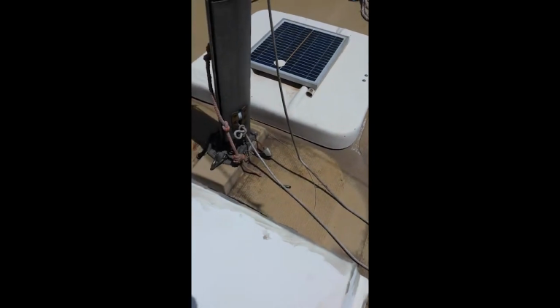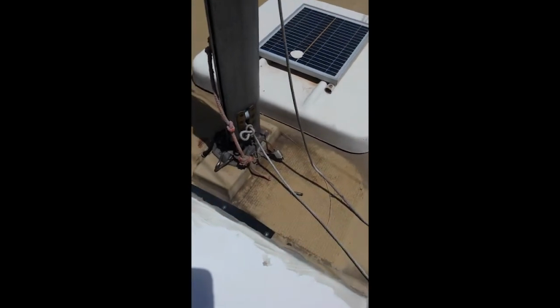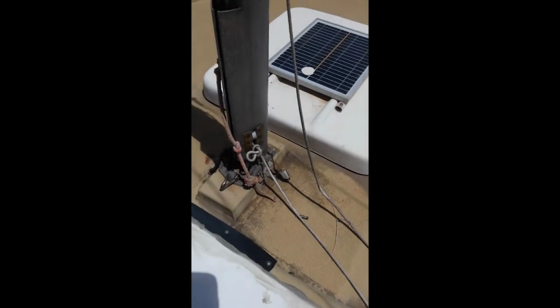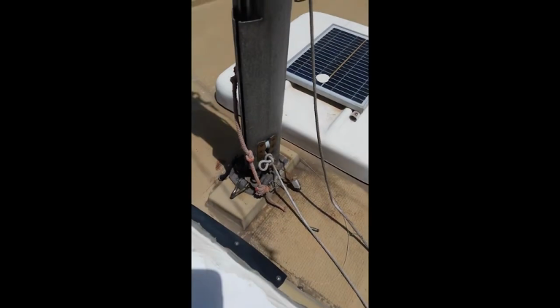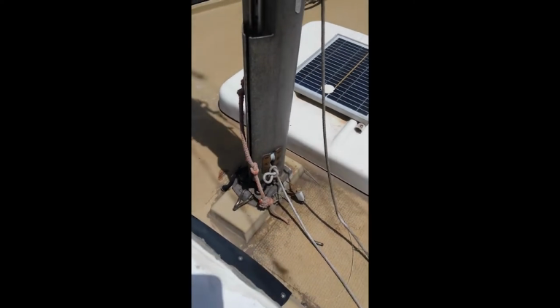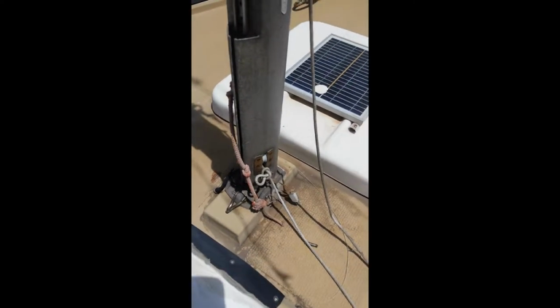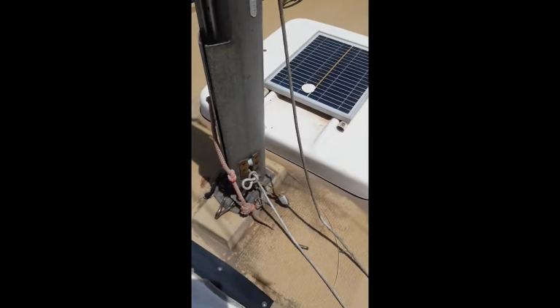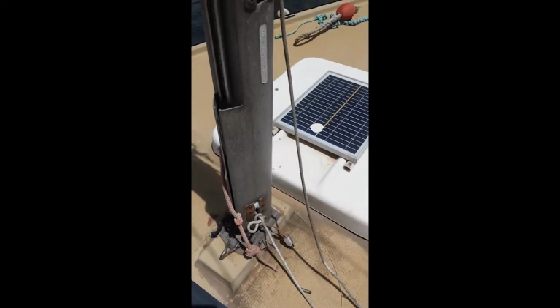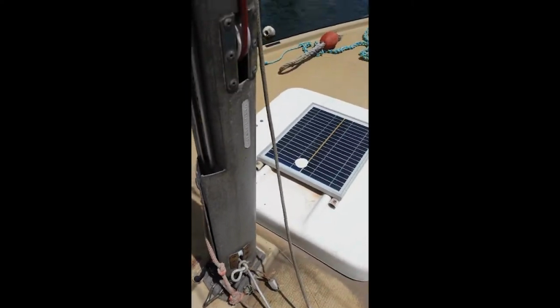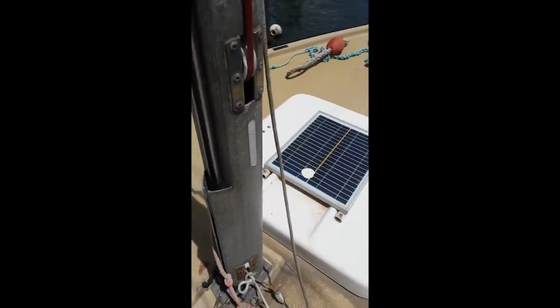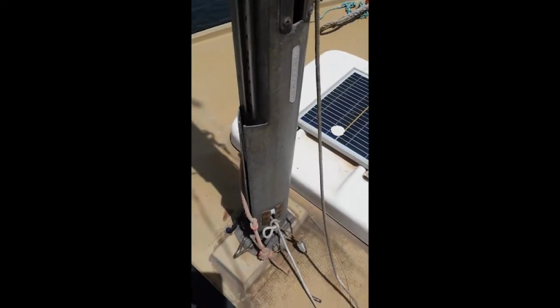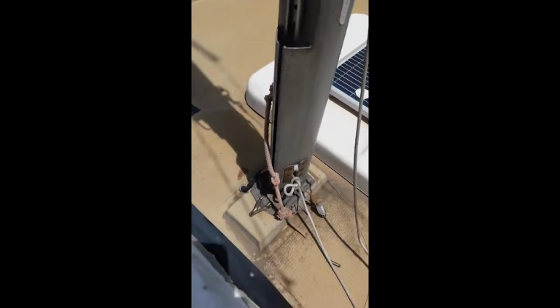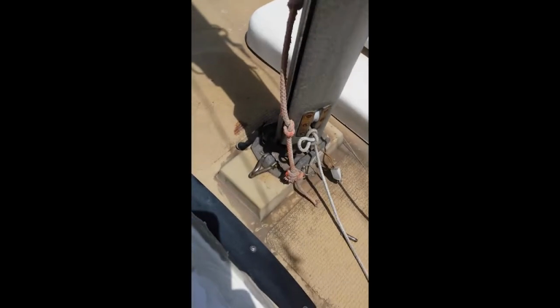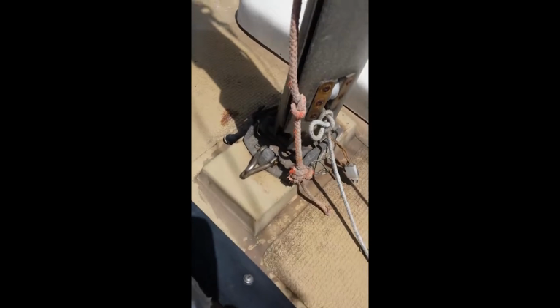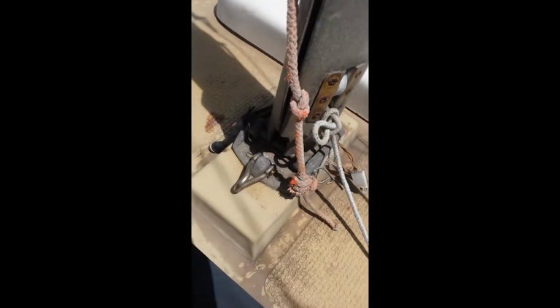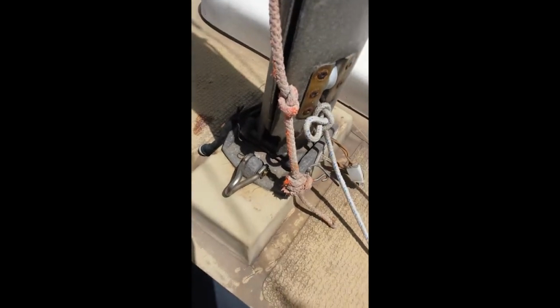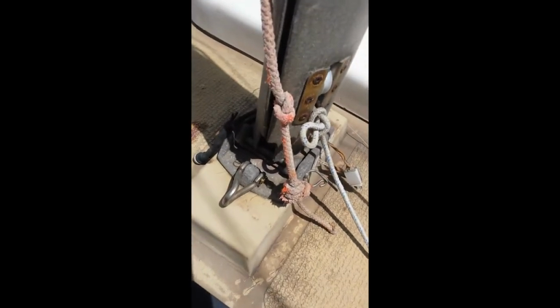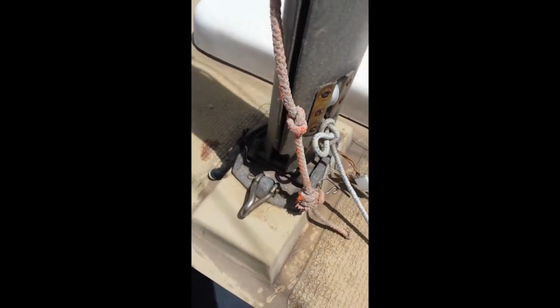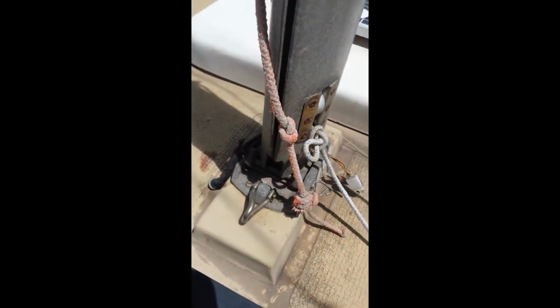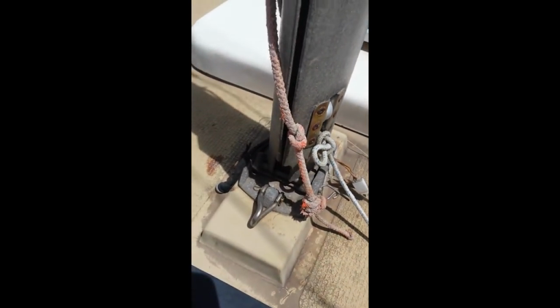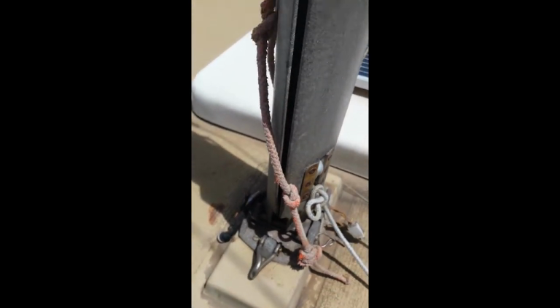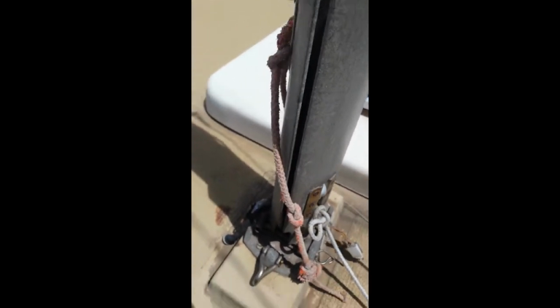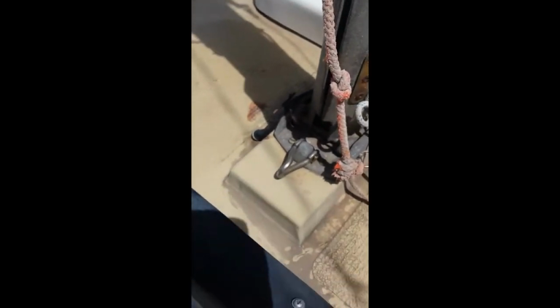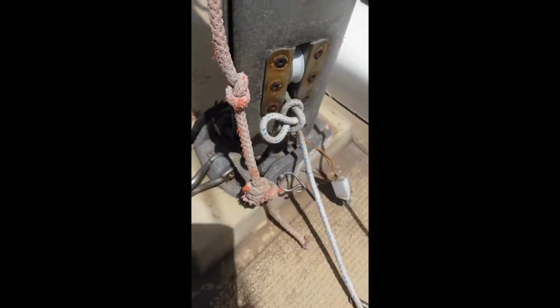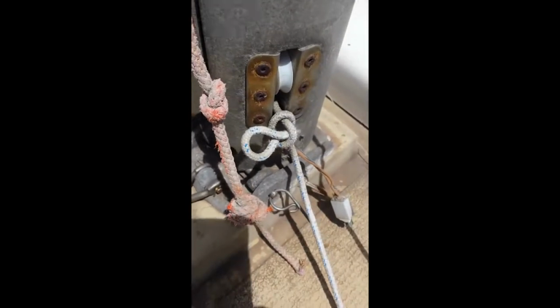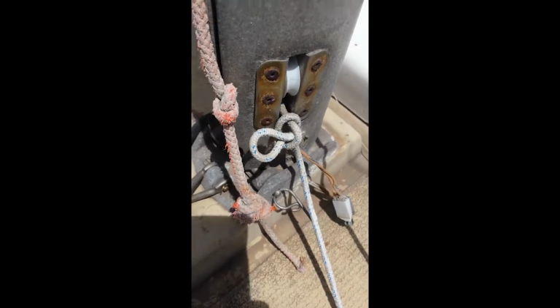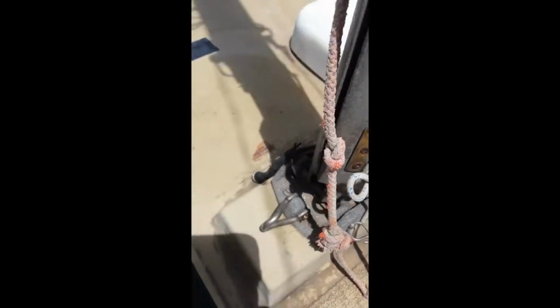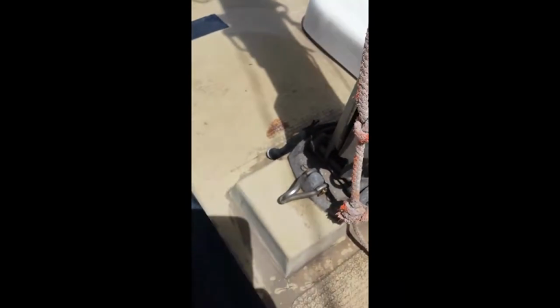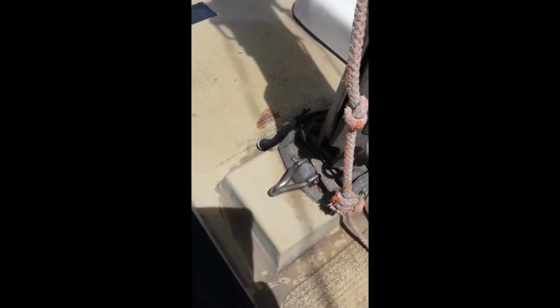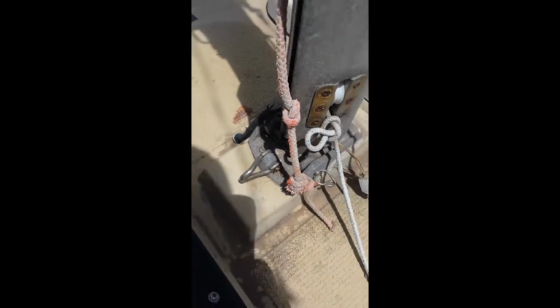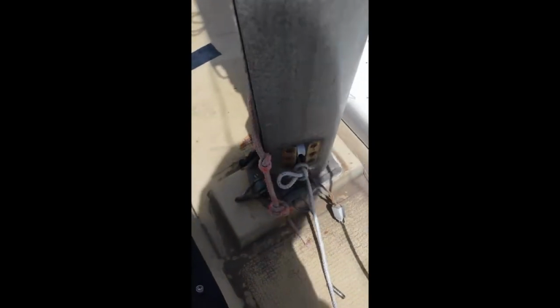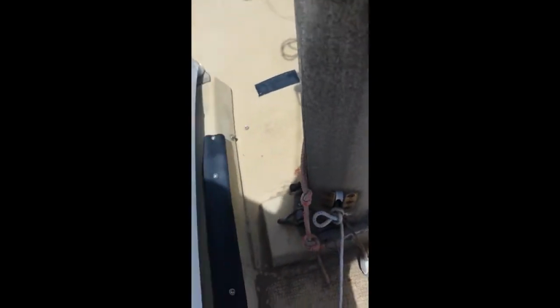We decided at this stage we were going to paint the boat, sand it back and paint it. Just taking a look at the mast there so I could take it down to Adelaide and get some information on it.